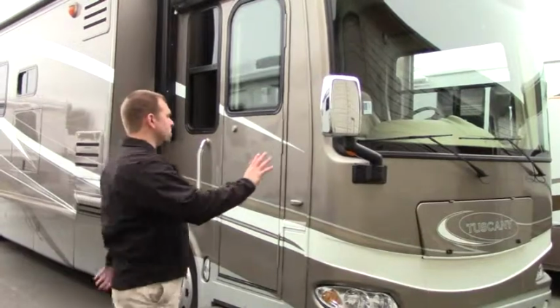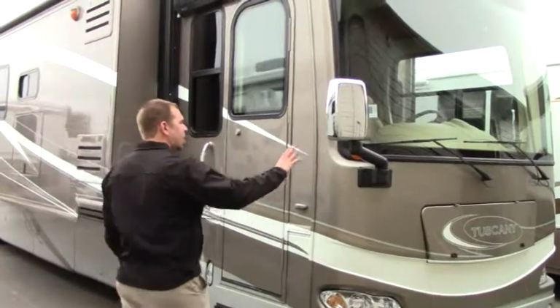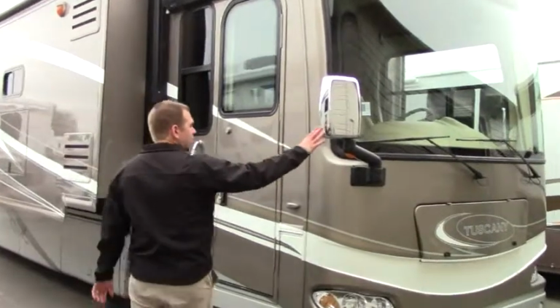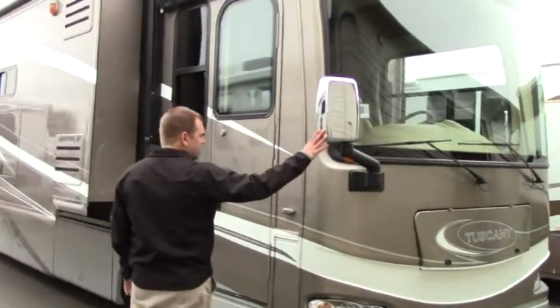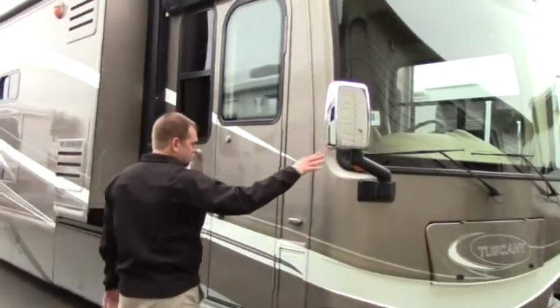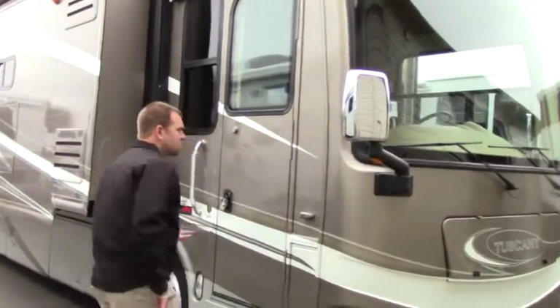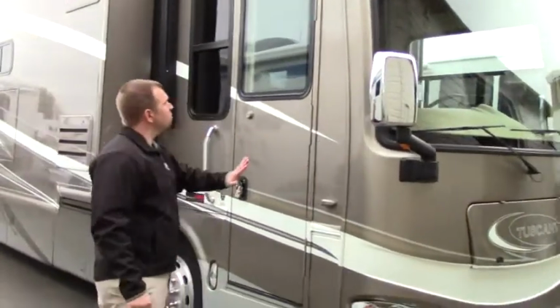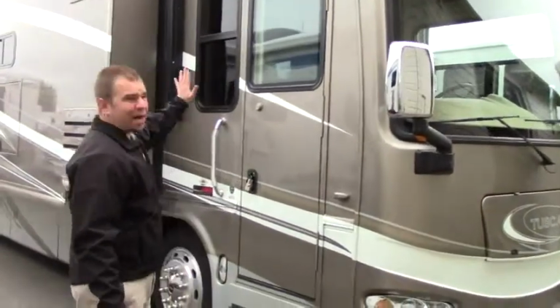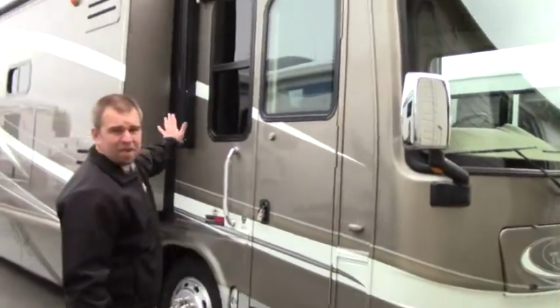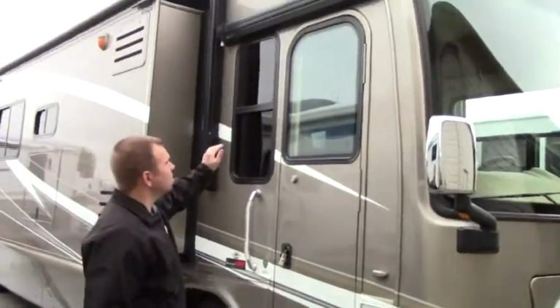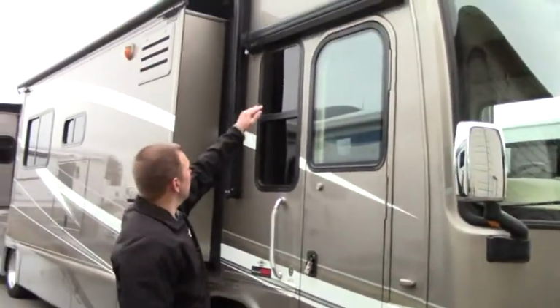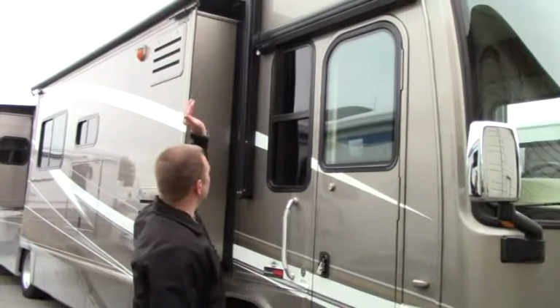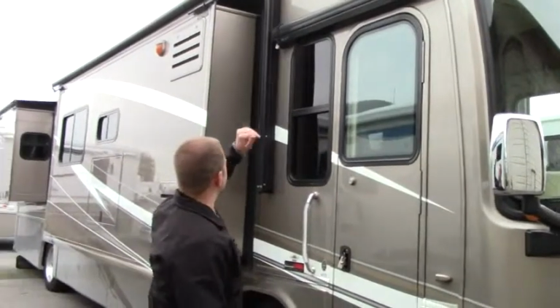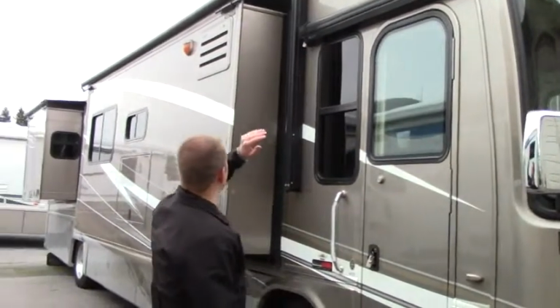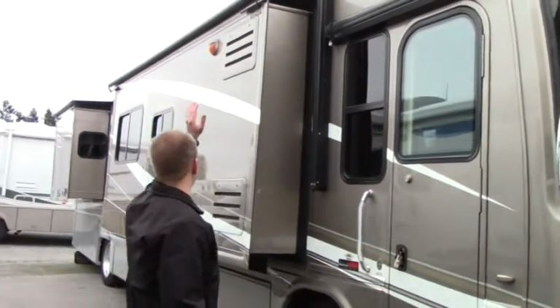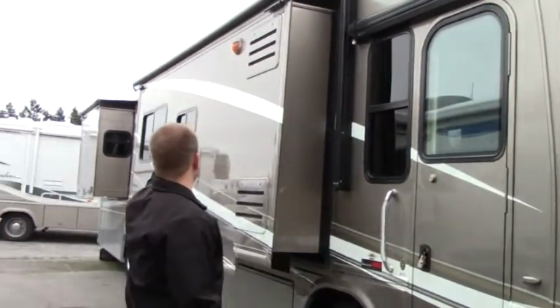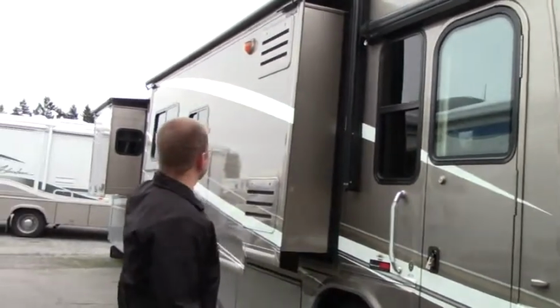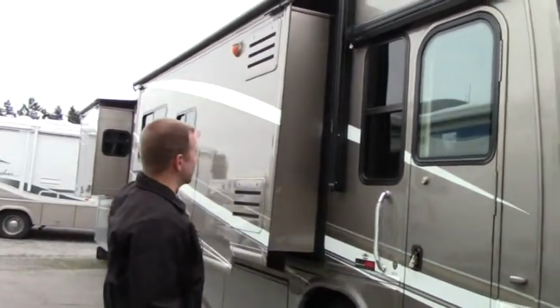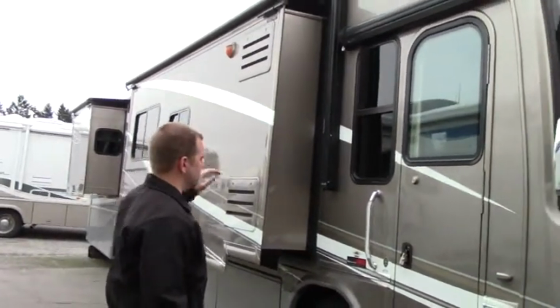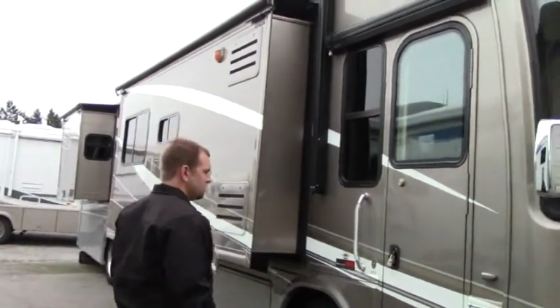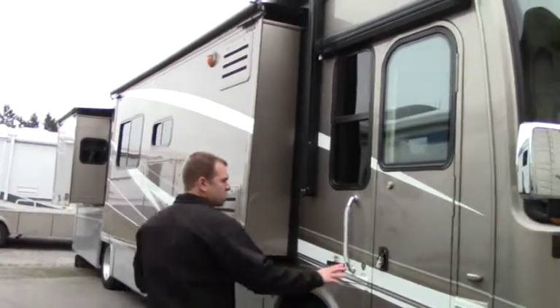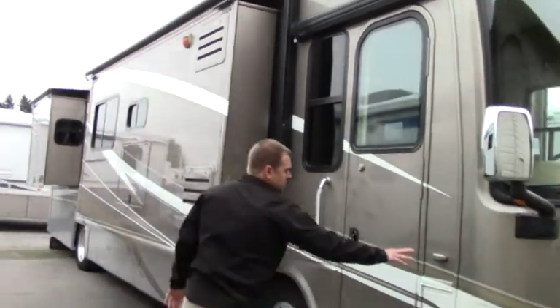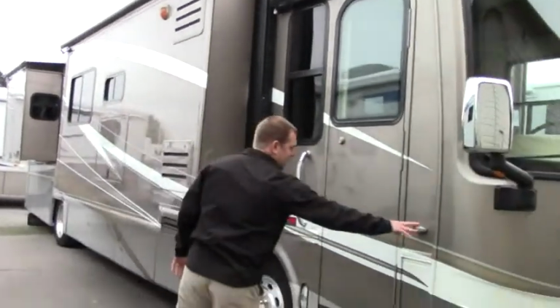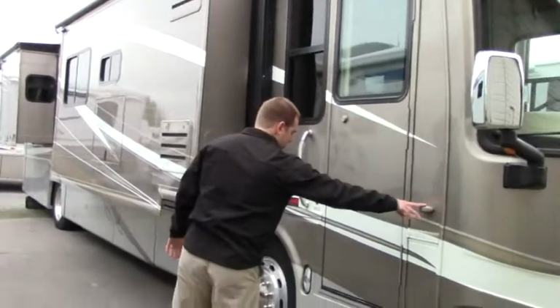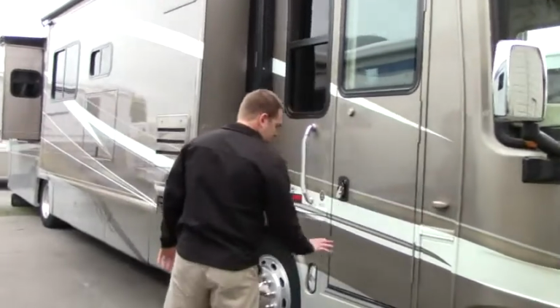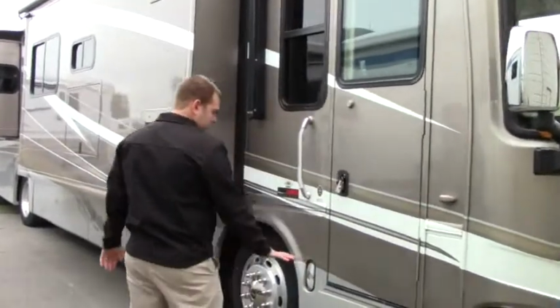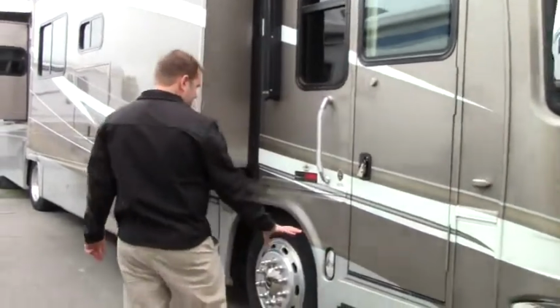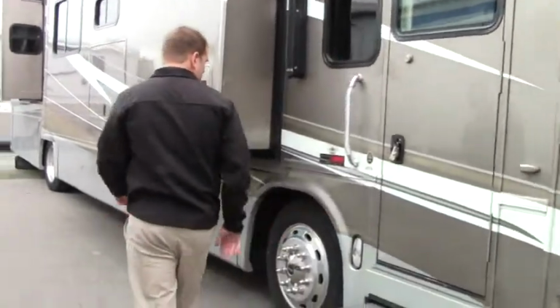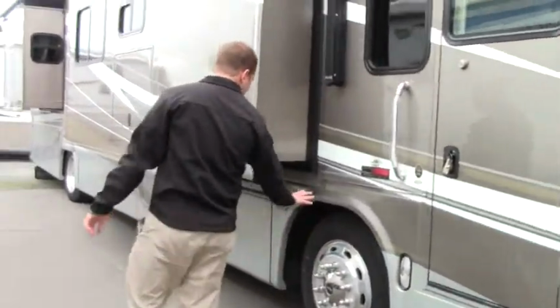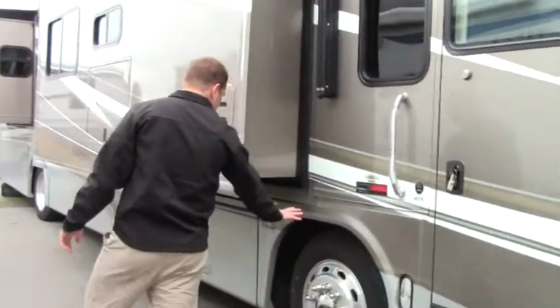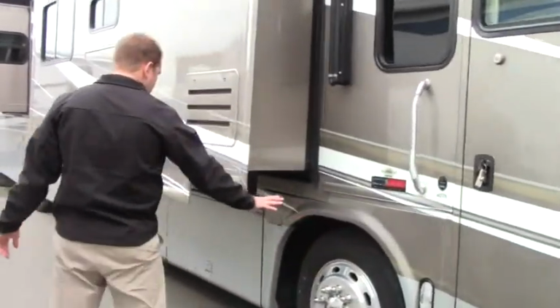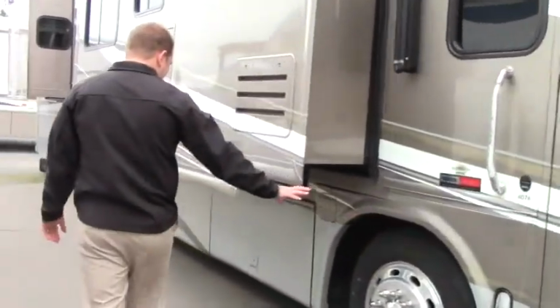First I want to start off with the power heated mirrors, full body paint, you have a door awning, you have a power awning over the slide here. Side cameras, electric step, and you got your big wheels at 22 and a half.